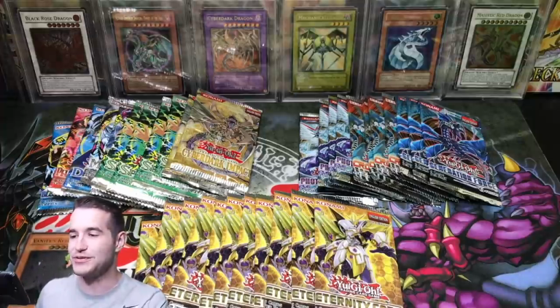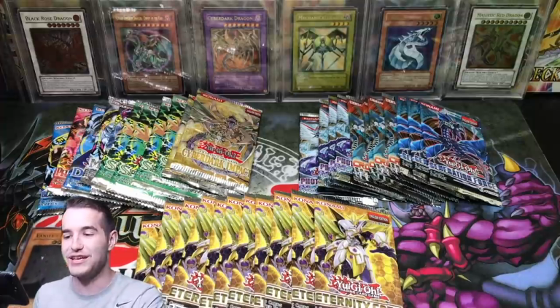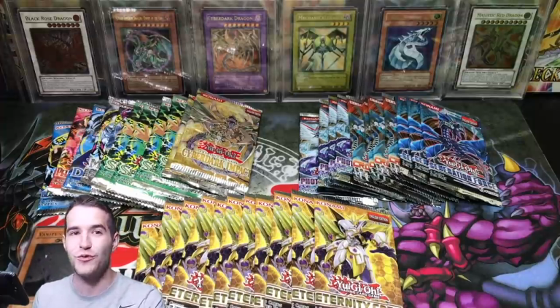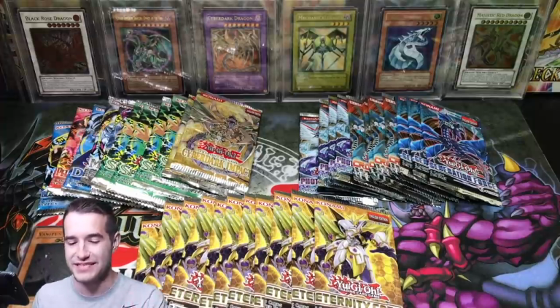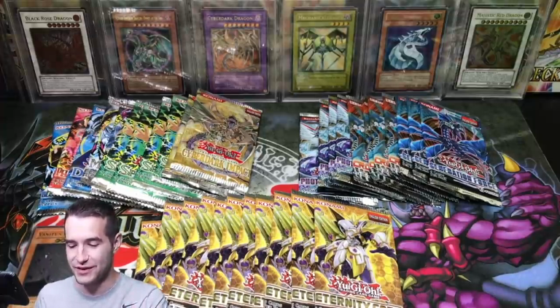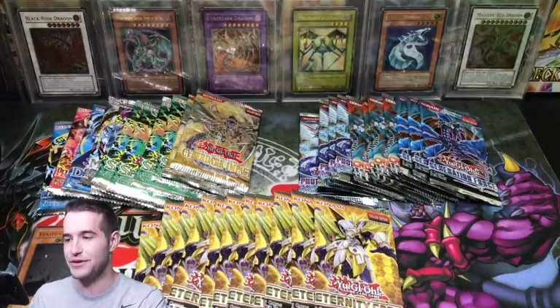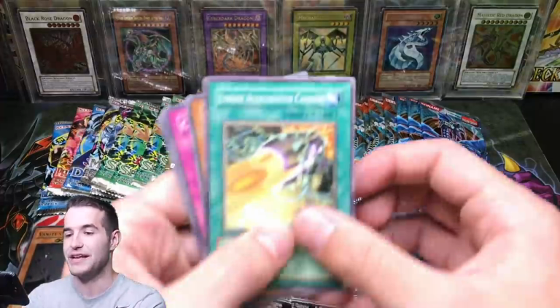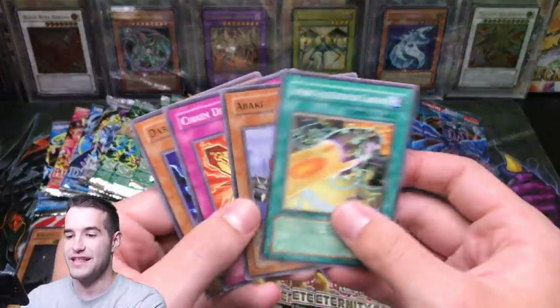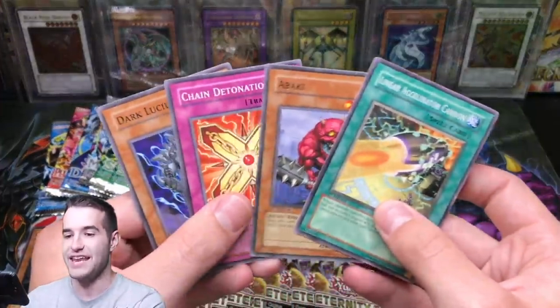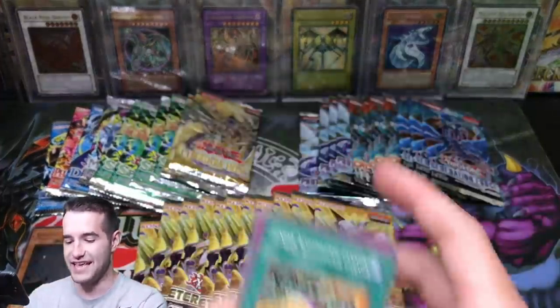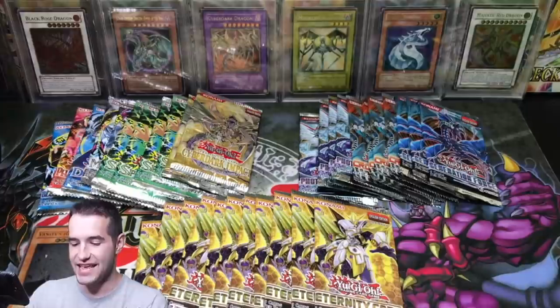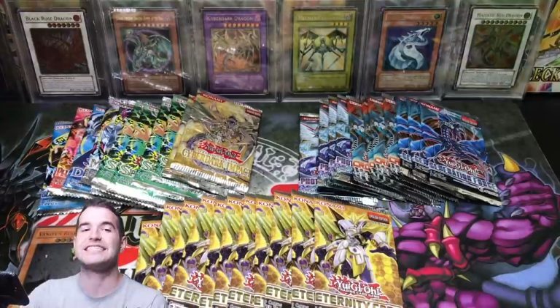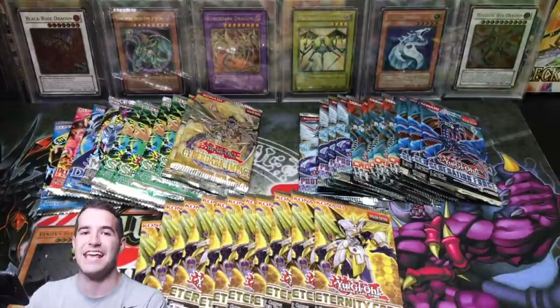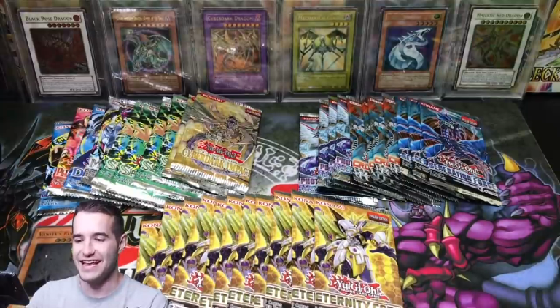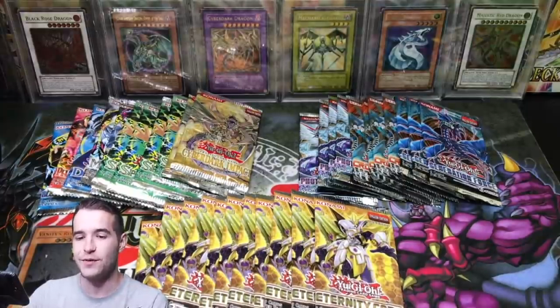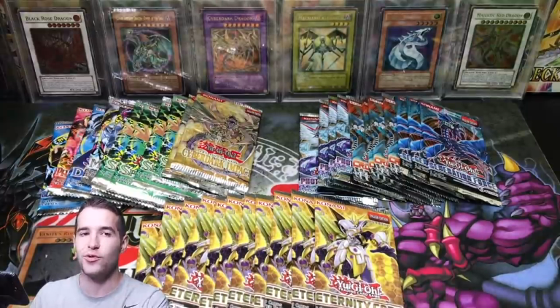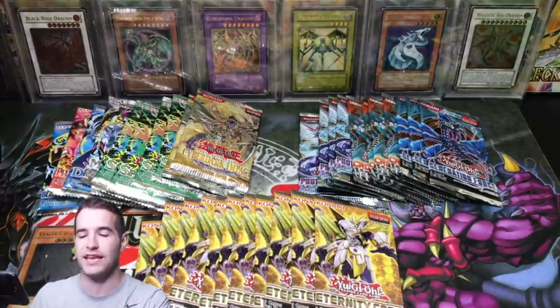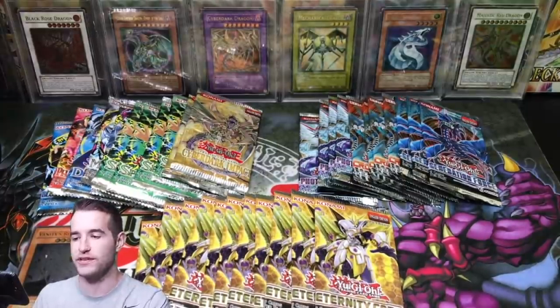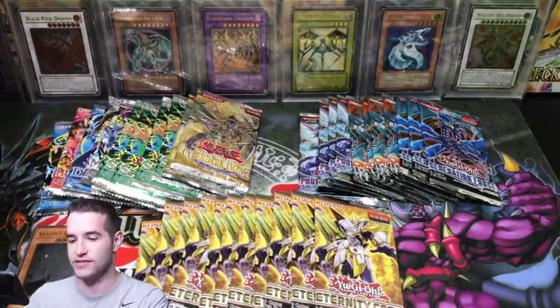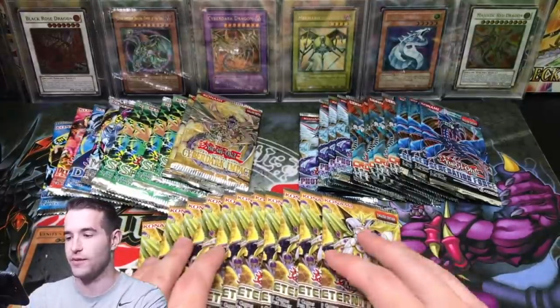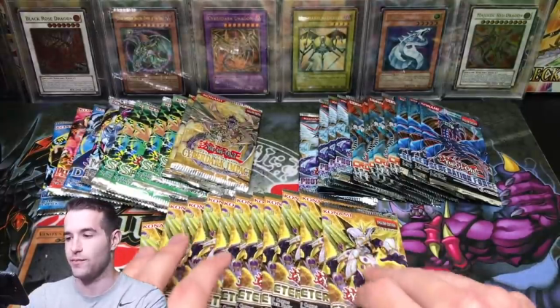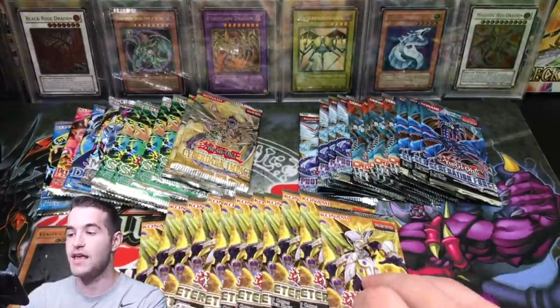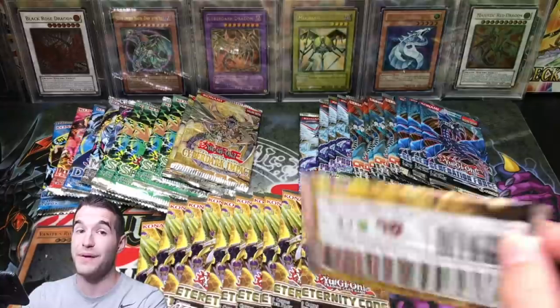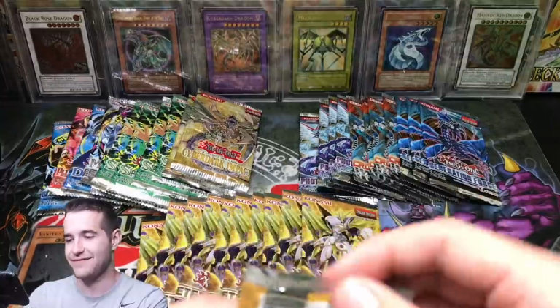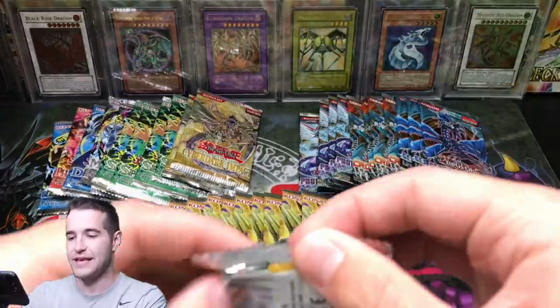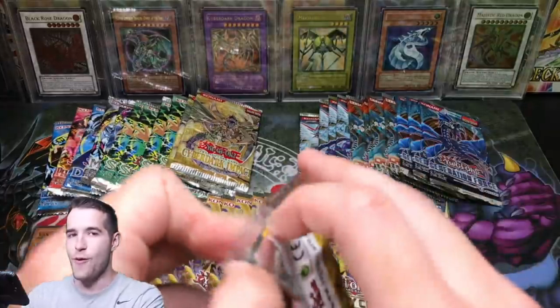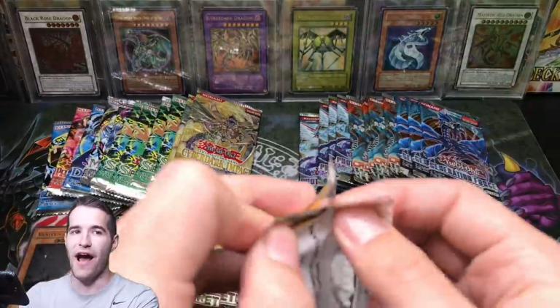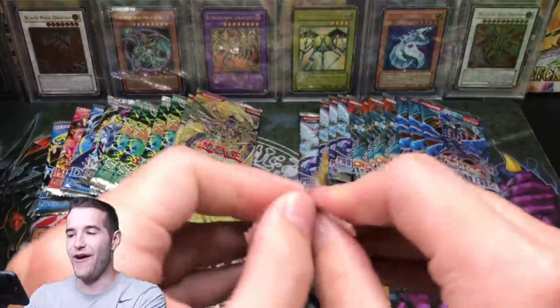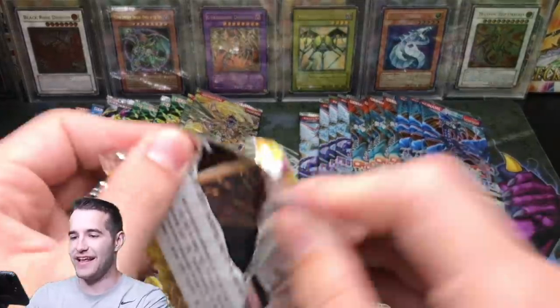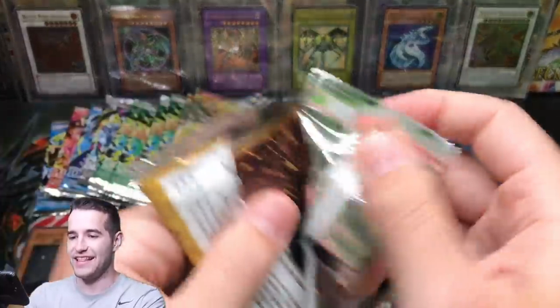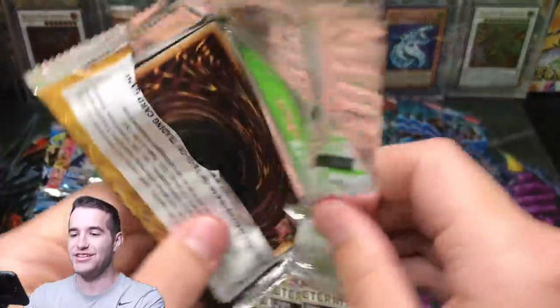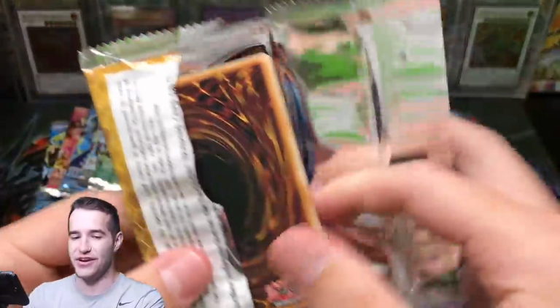So that's a good start for the old — the old's looking to sweep the series and go 2-0. That is insane. That's the best pull you can get out of a retail Cyberdark Impact pack. Wow. Legendary. Let's go.